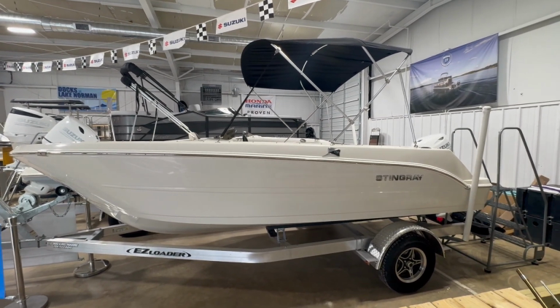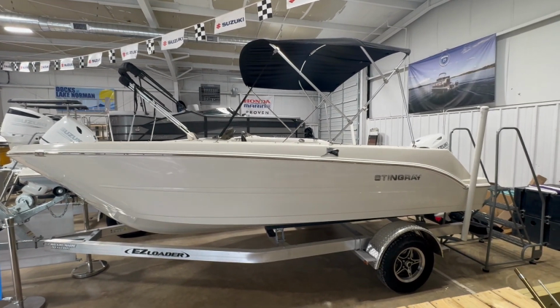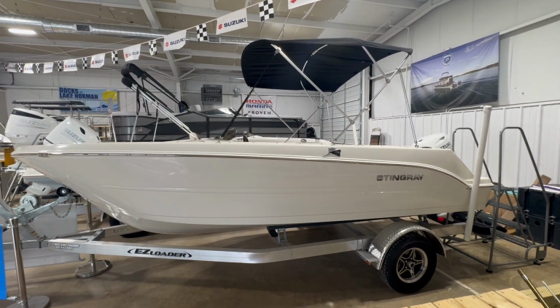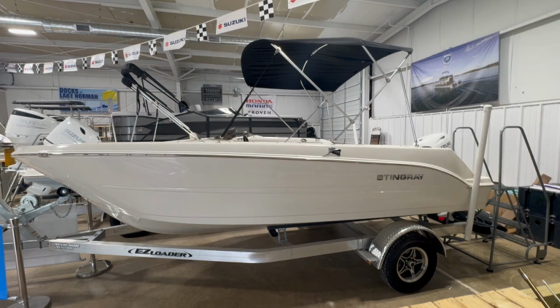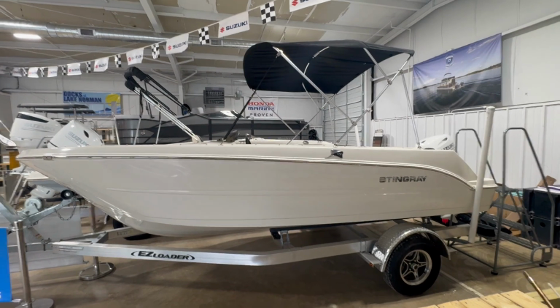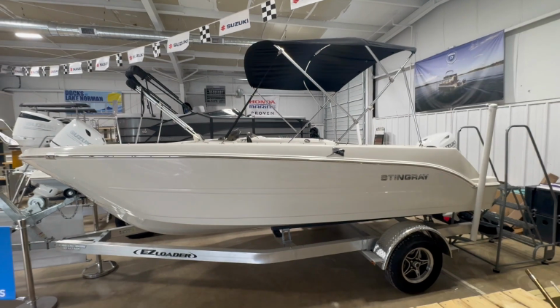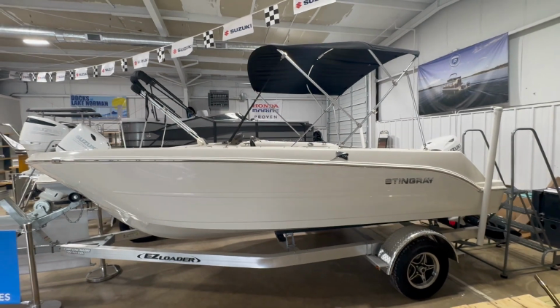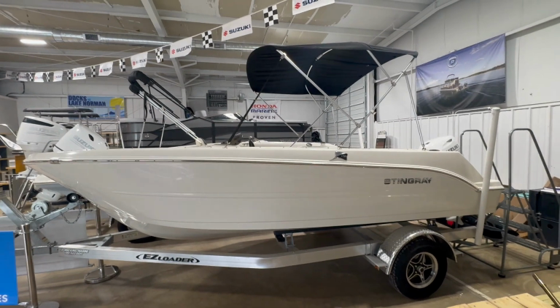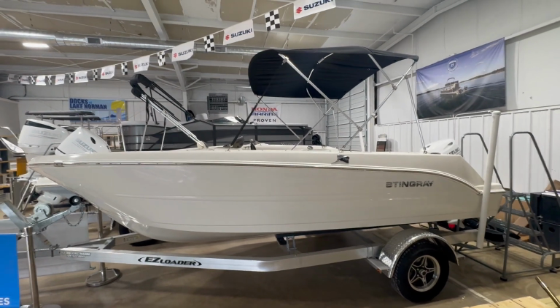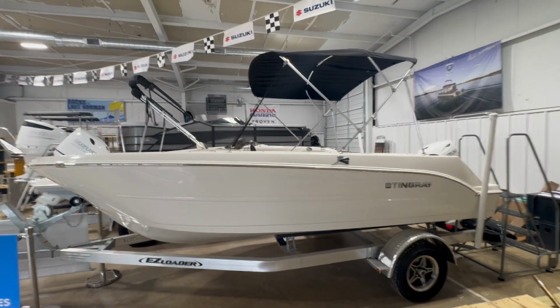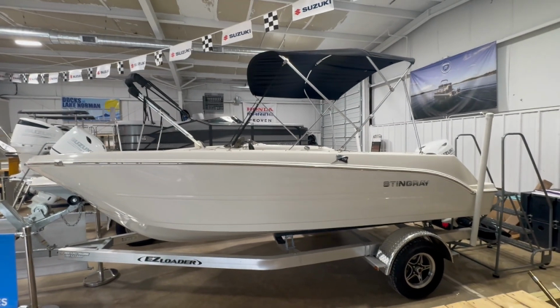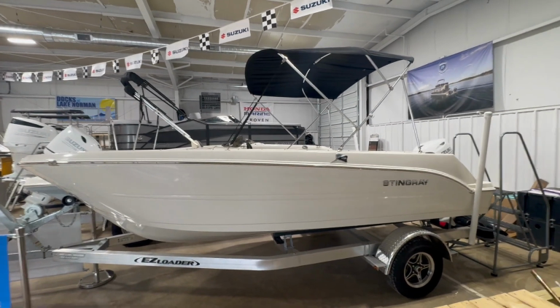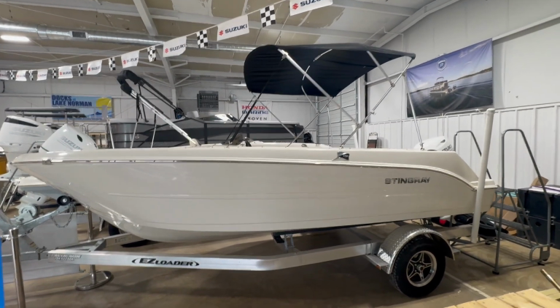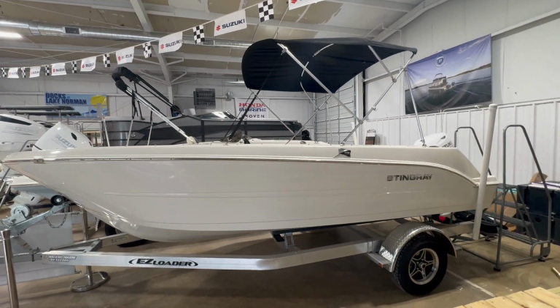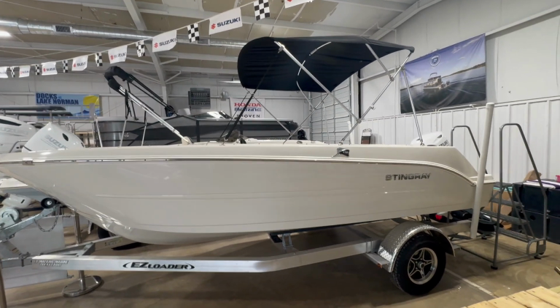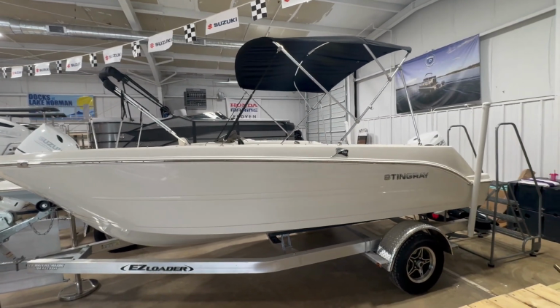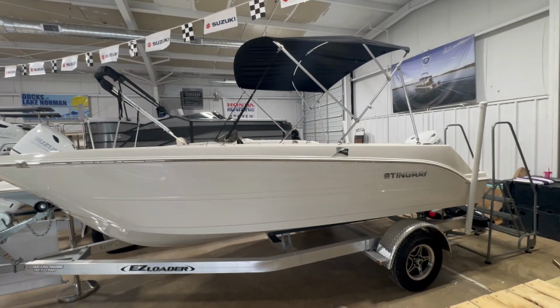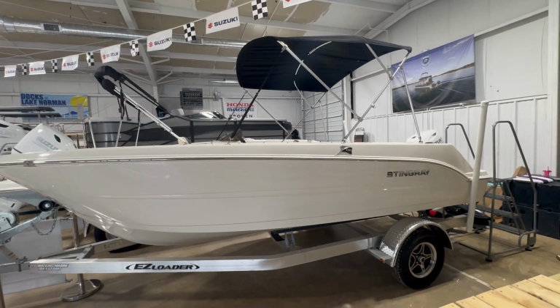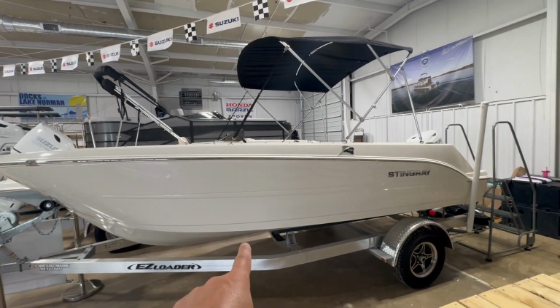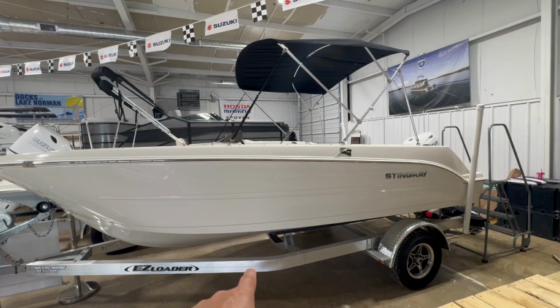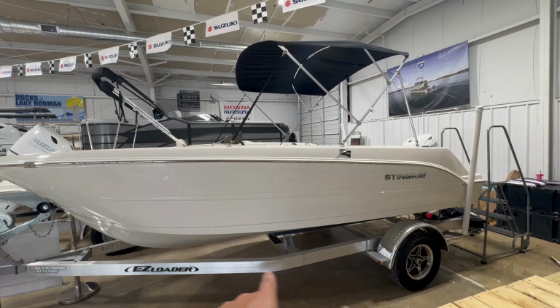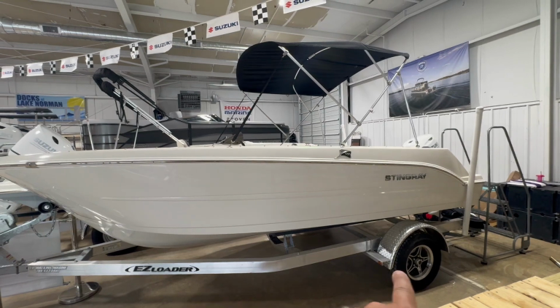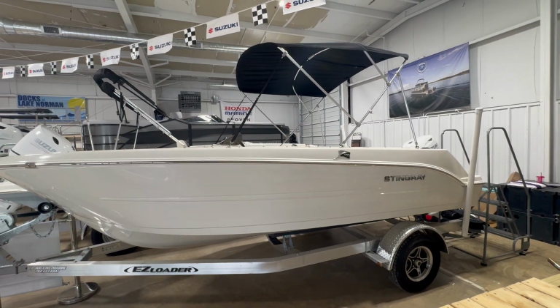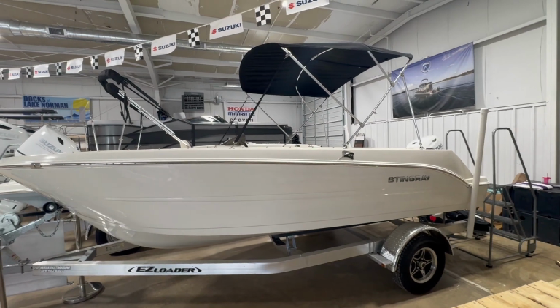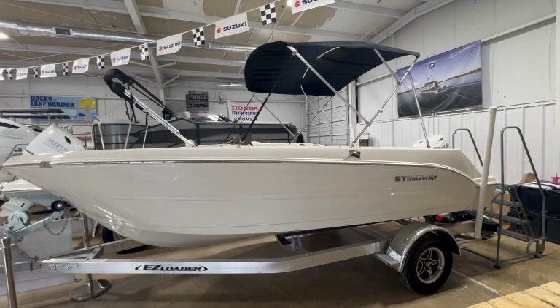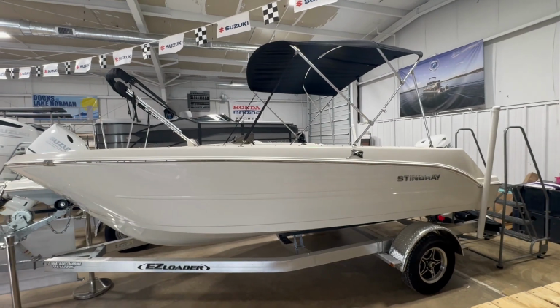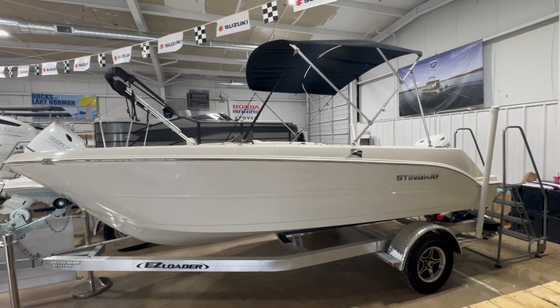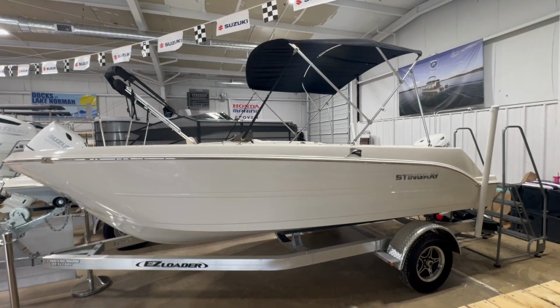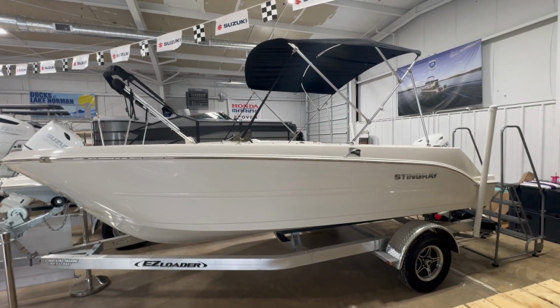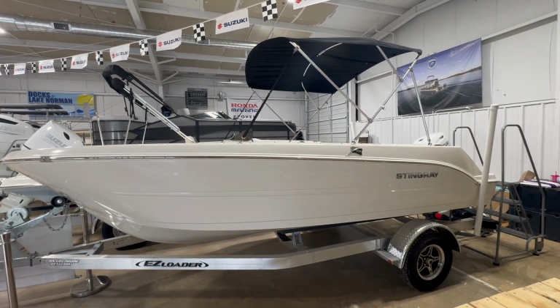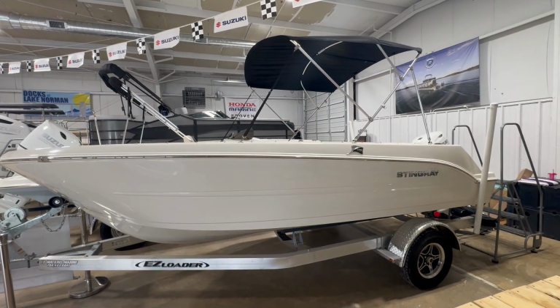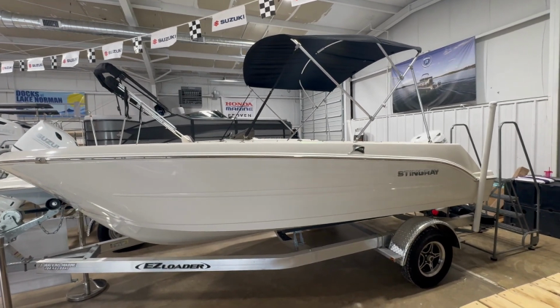This is the smallest and best-priced deck boat that we offer, and it'll fit in most garages. We've got the aluminum easy-loader trailer, mag wheels with oil bath hubs. The trailer's got a two-year warranty.